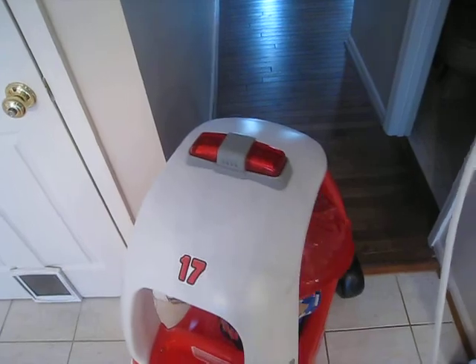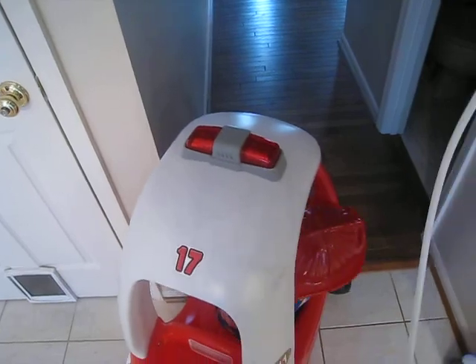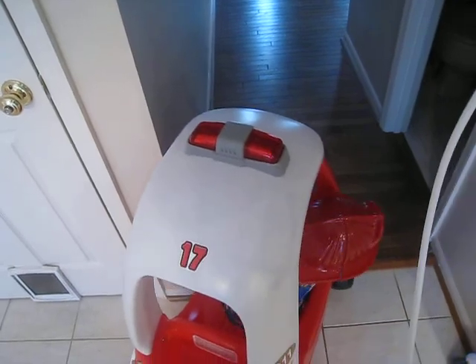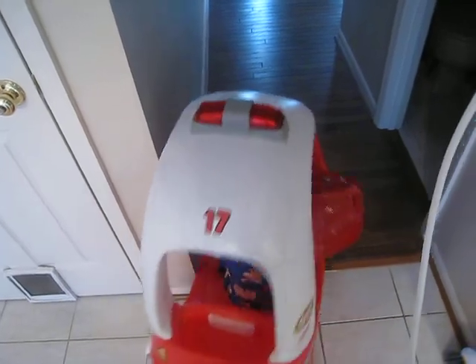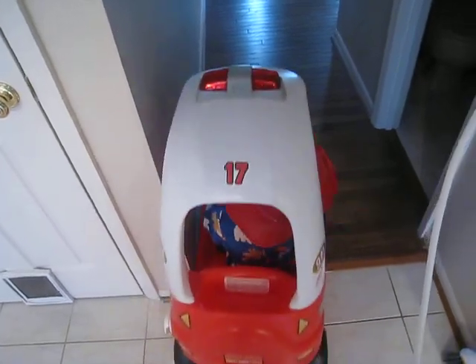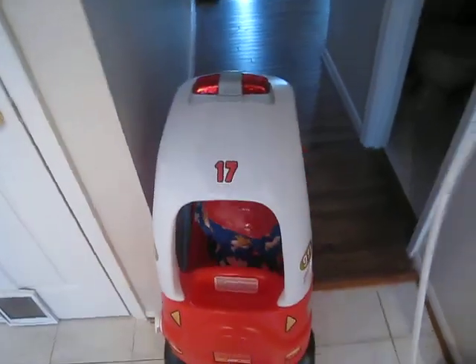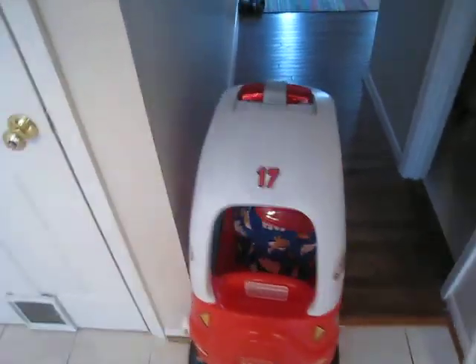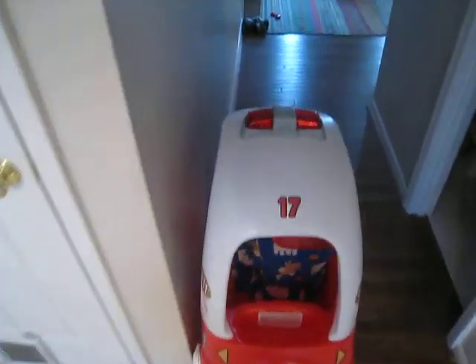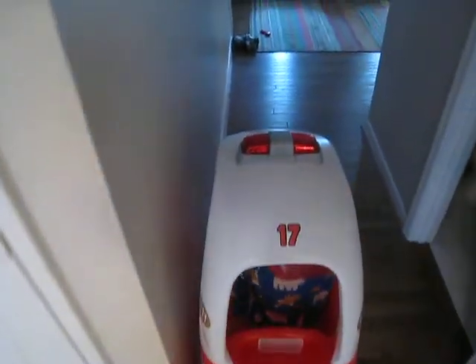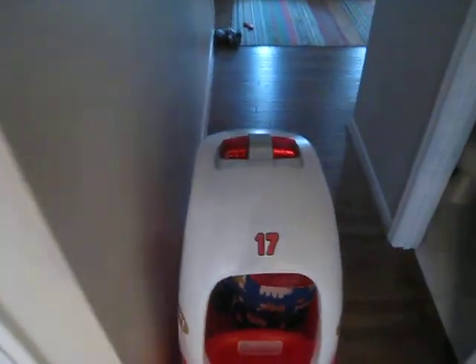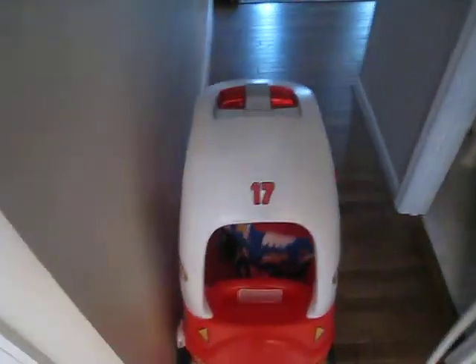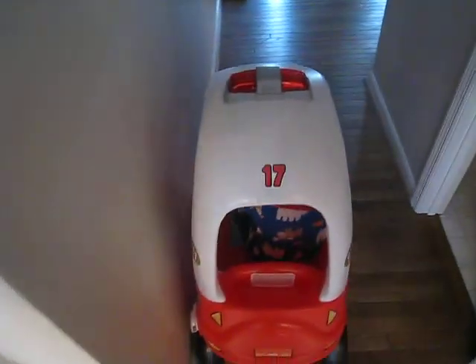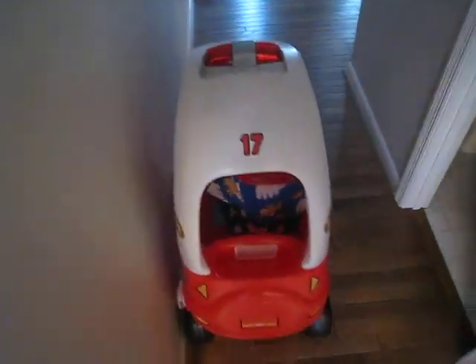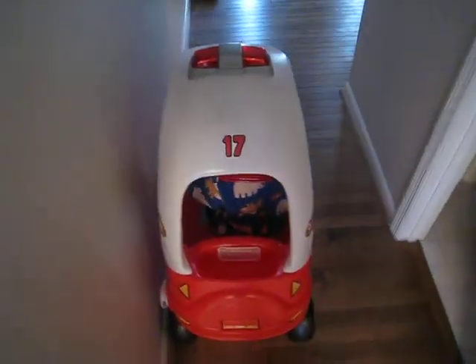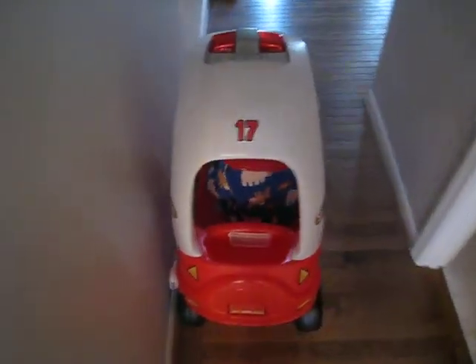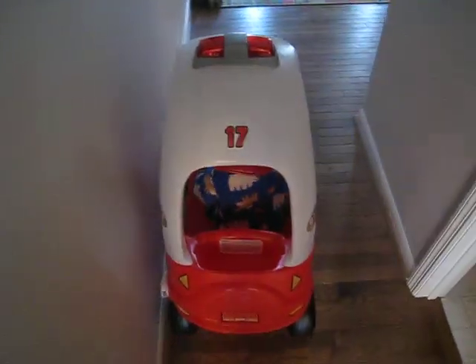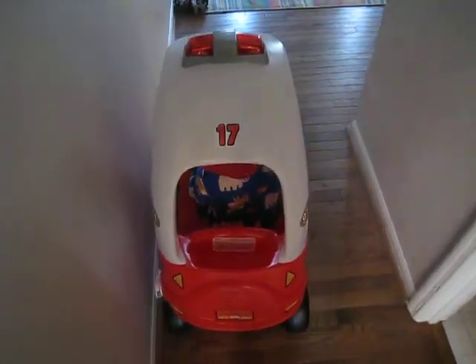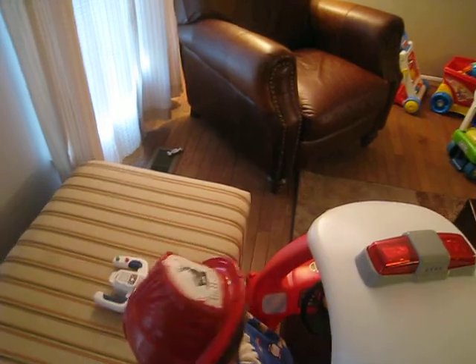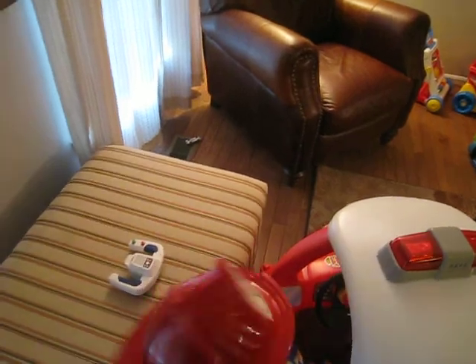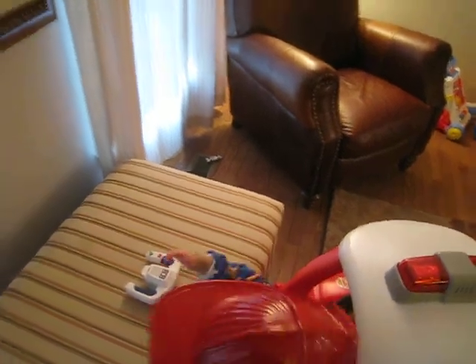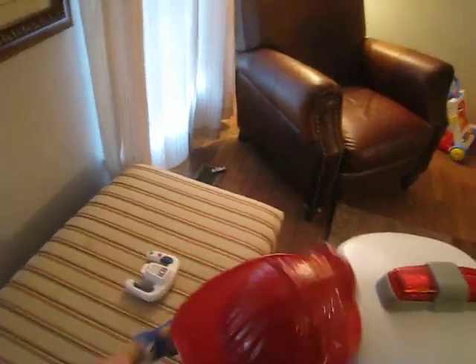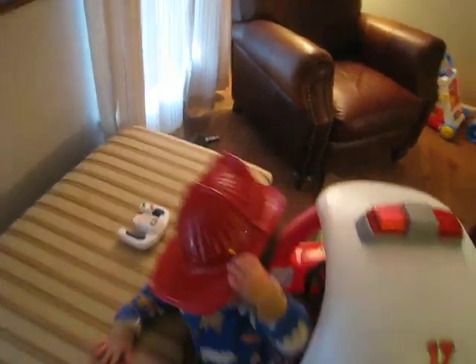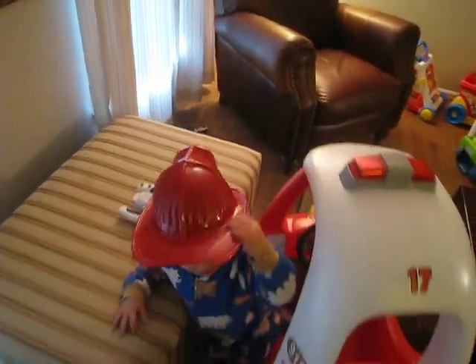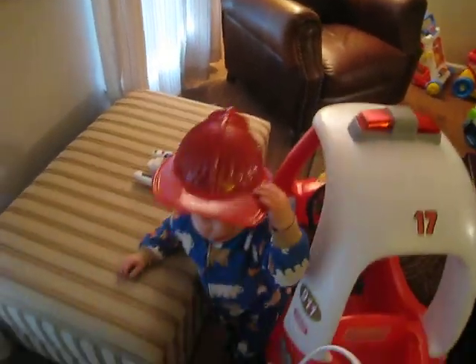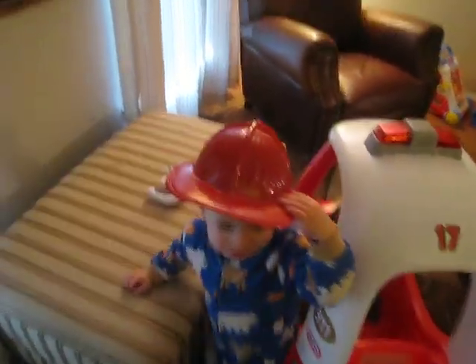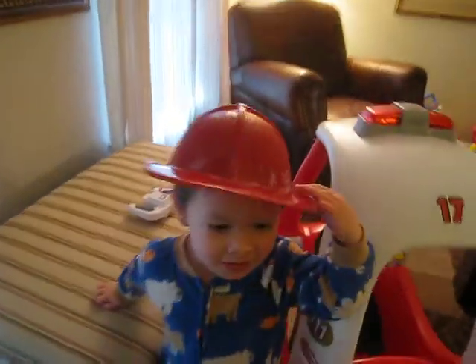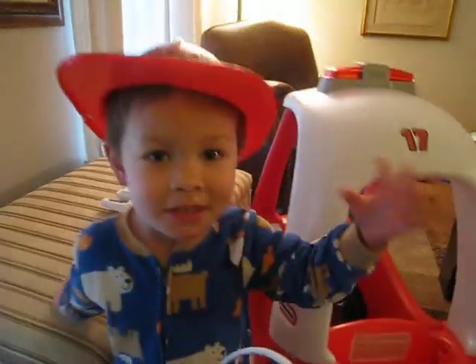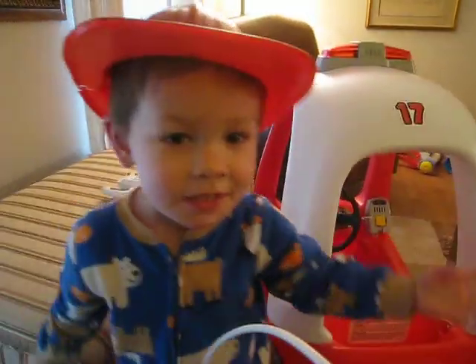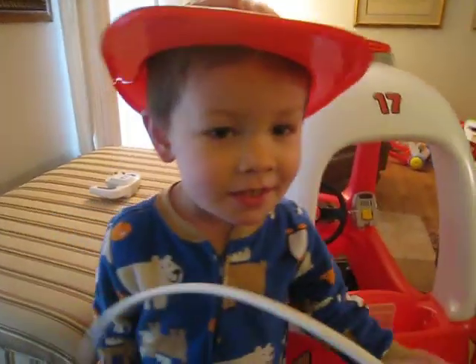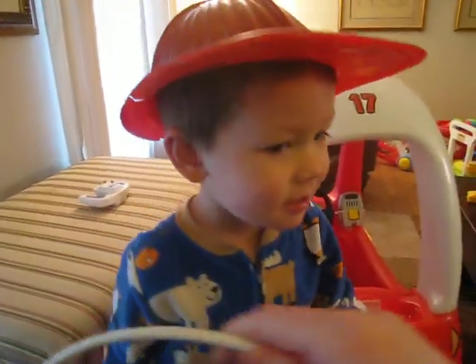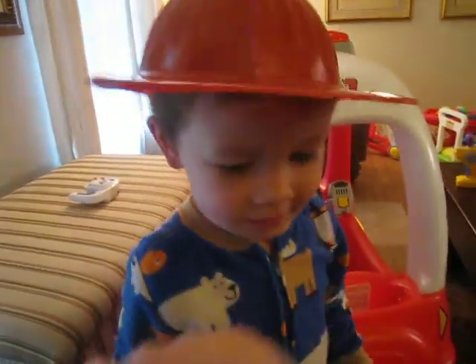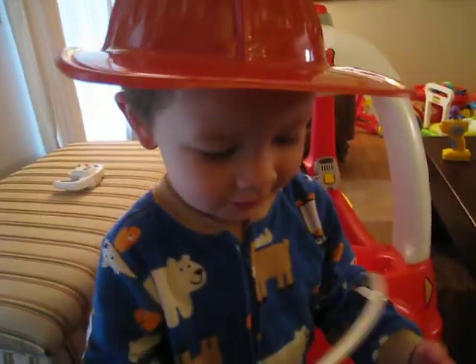Liam, the fire! The chair is on fire. You got to put on your hat. Put your hat on and then get the hose and put the hose in the car.